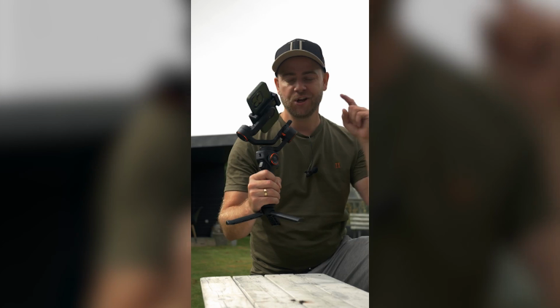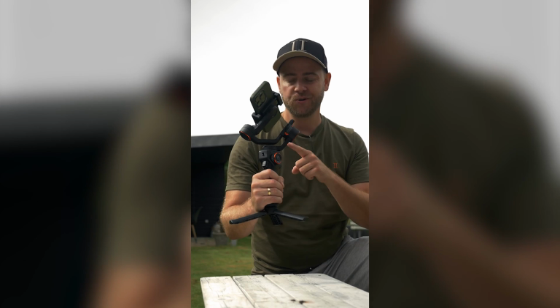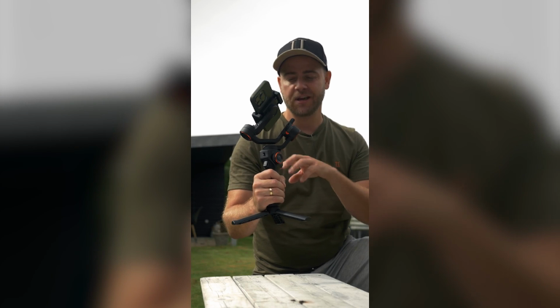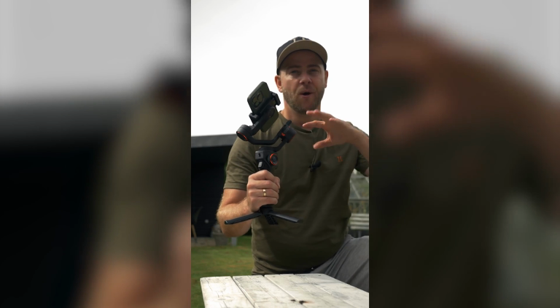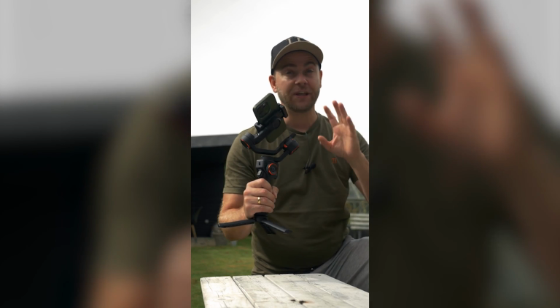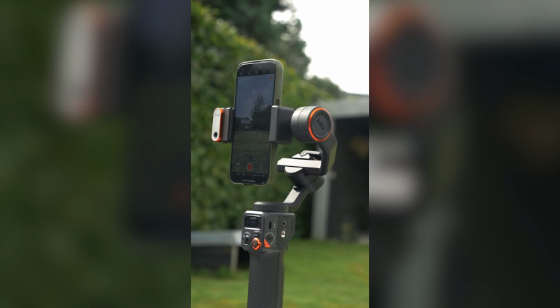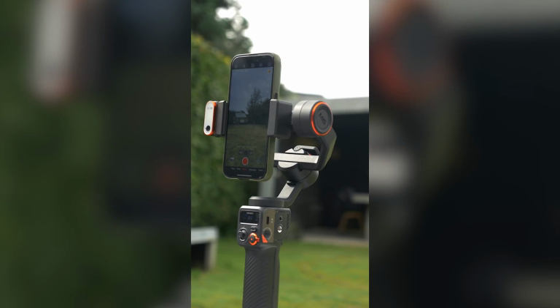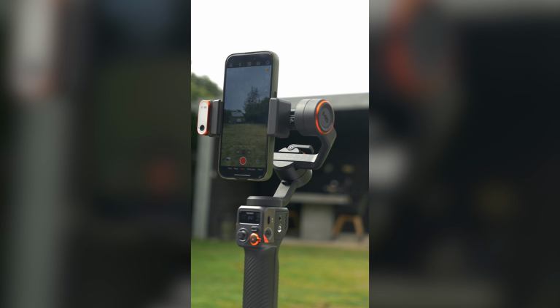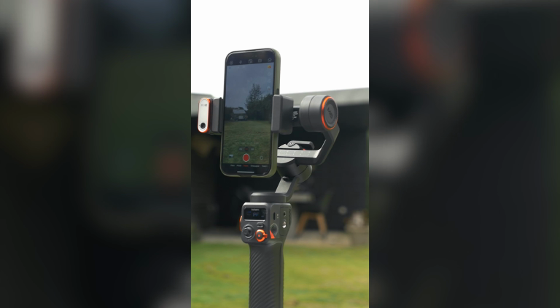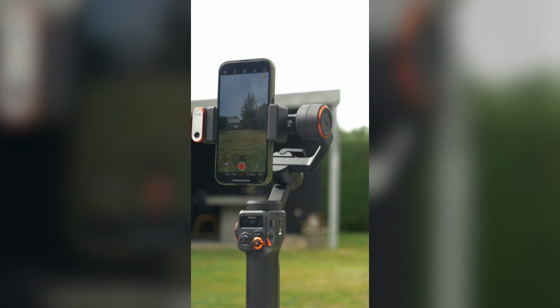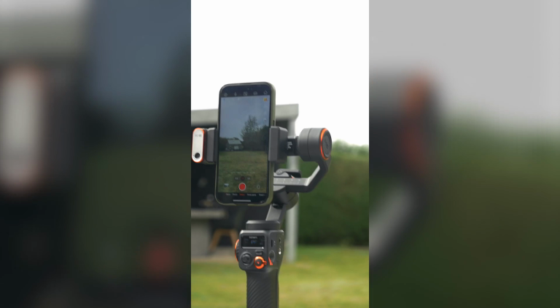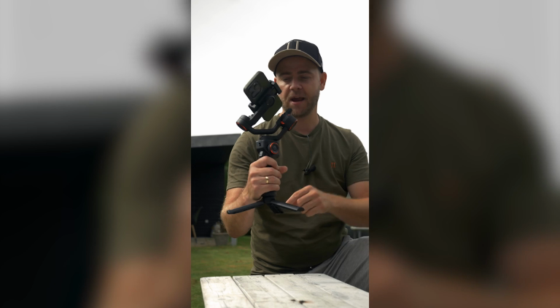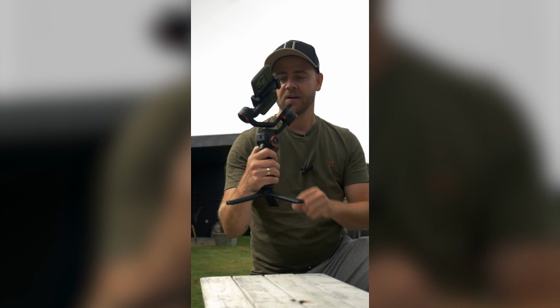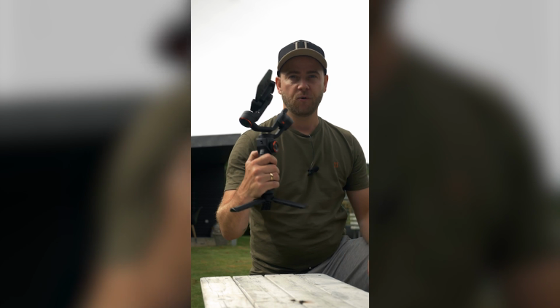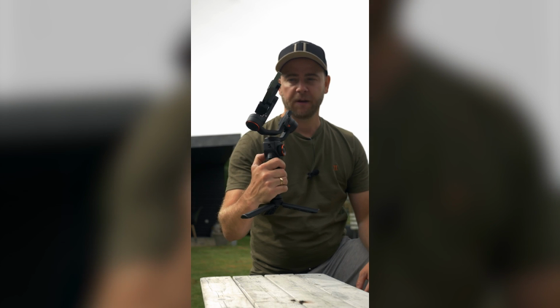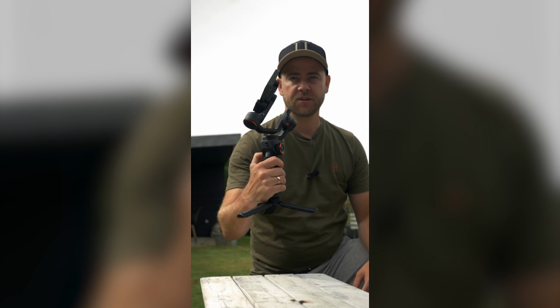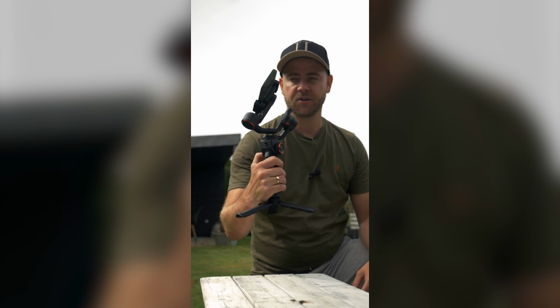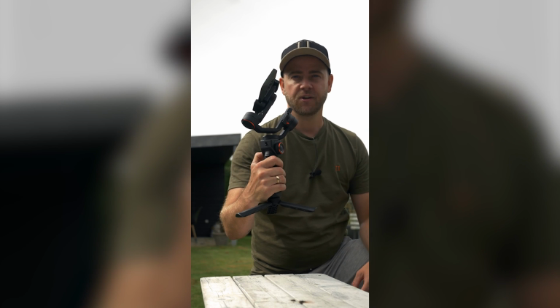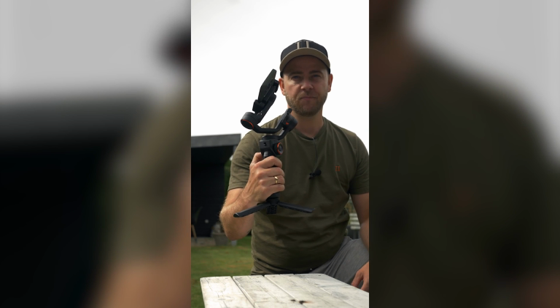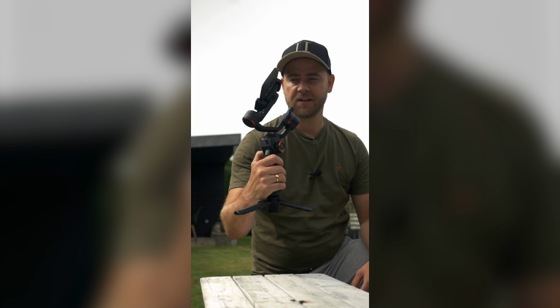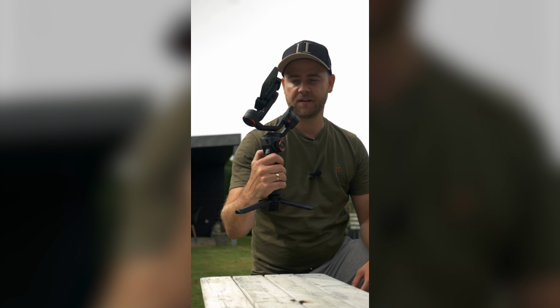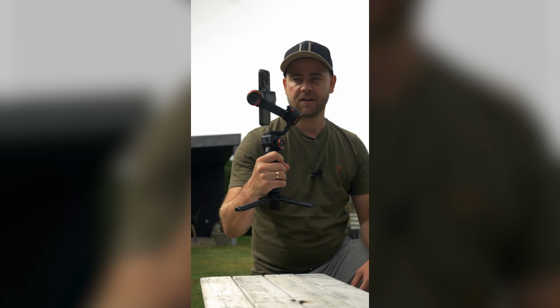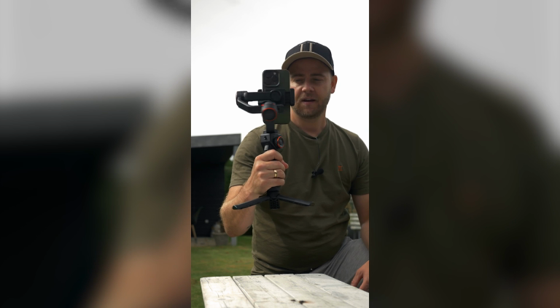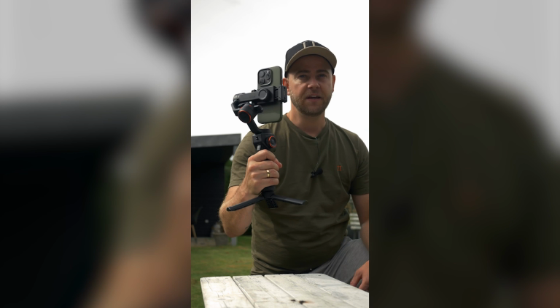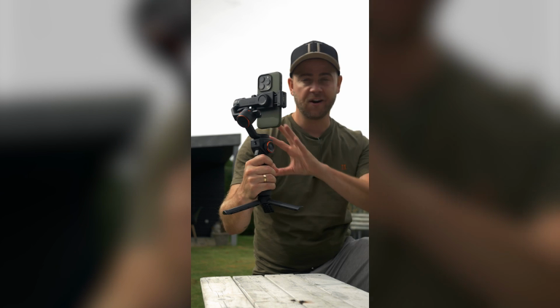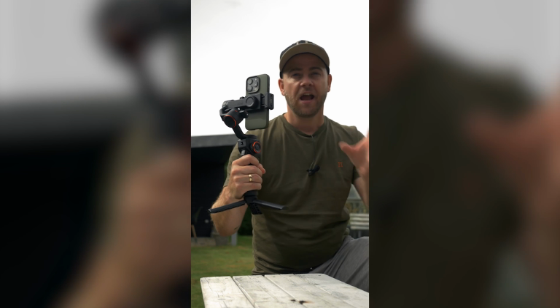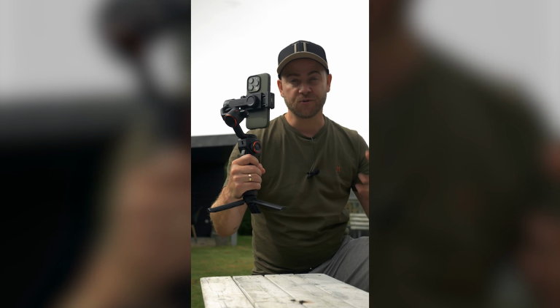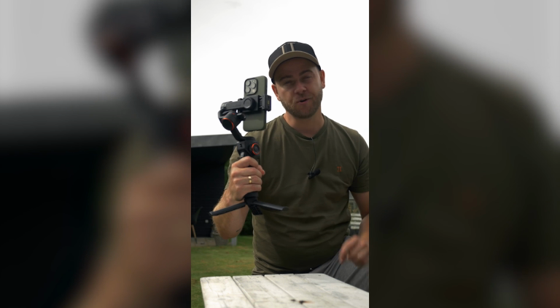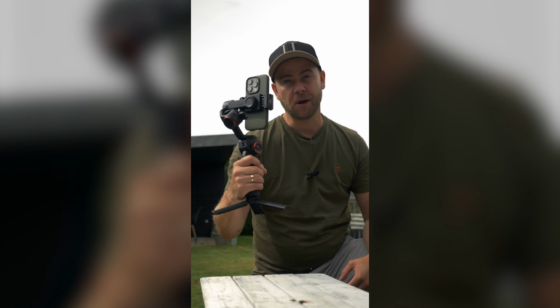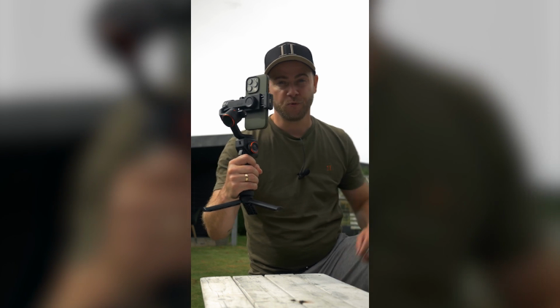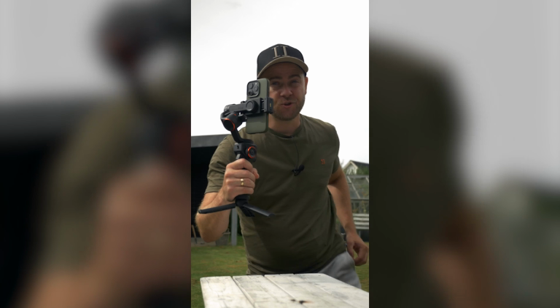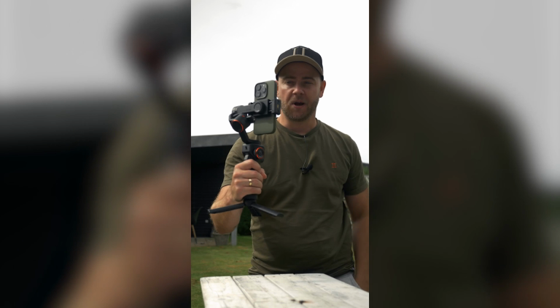You can use this gimbal both in the vertical position and also the horizontal position with your smartphone. Simply press the turn-on button and it starts up and connects via Bluetooth. Super smart.